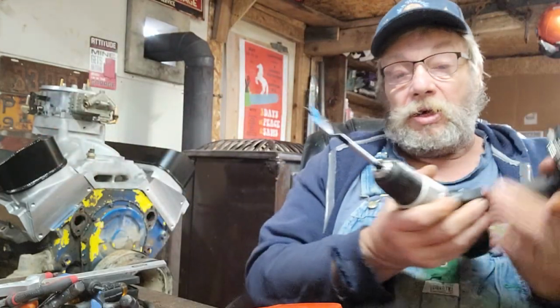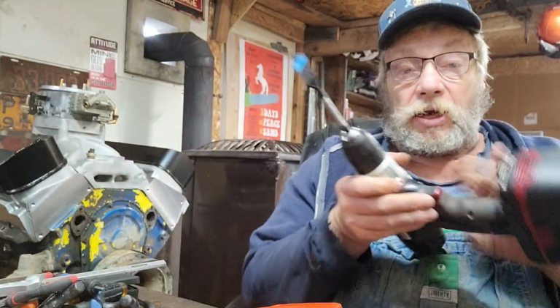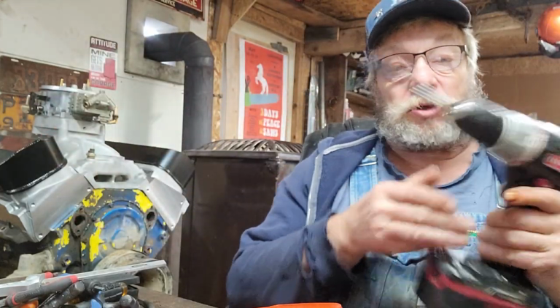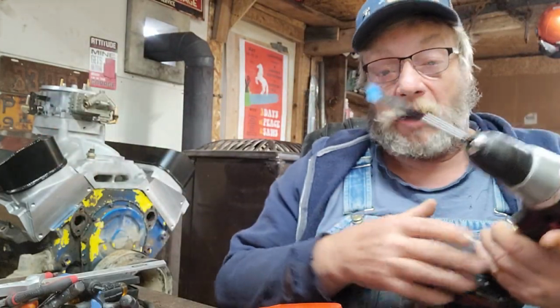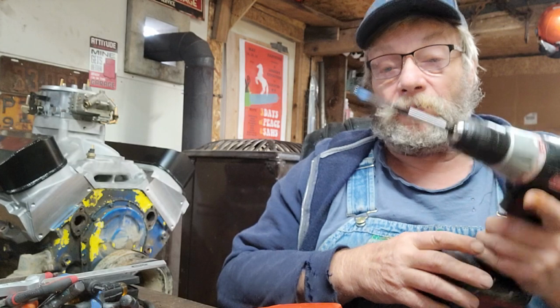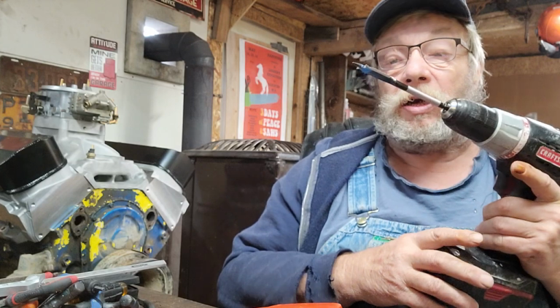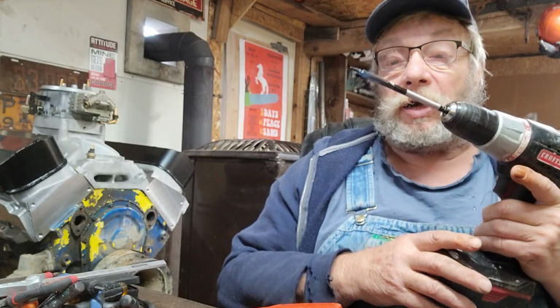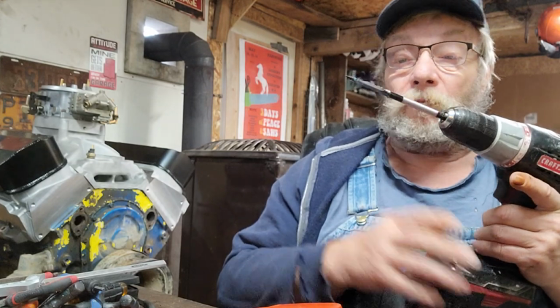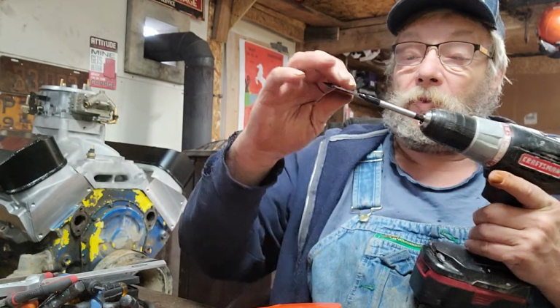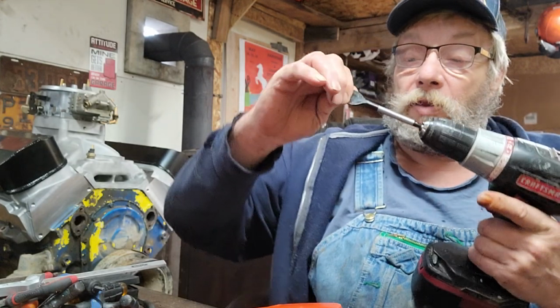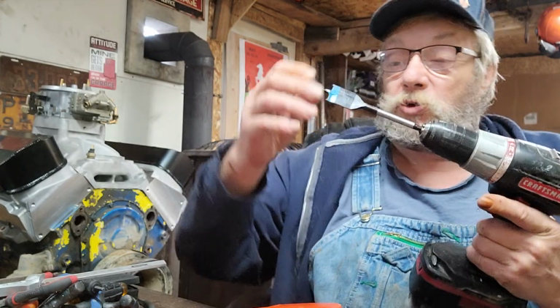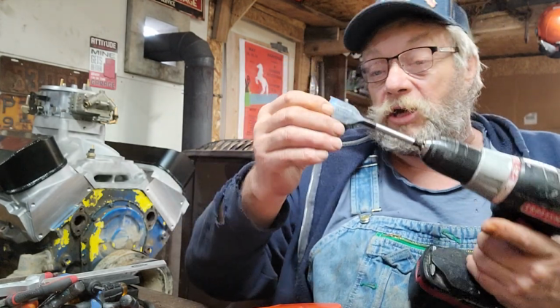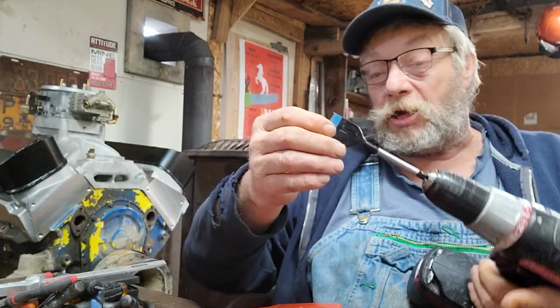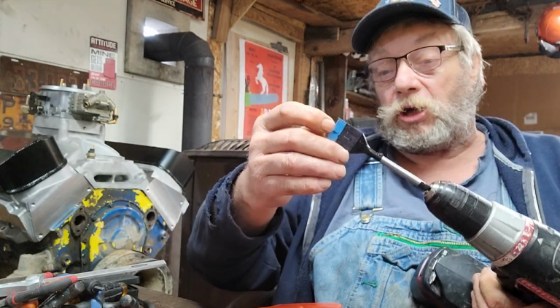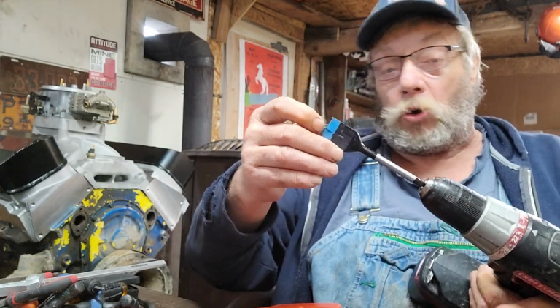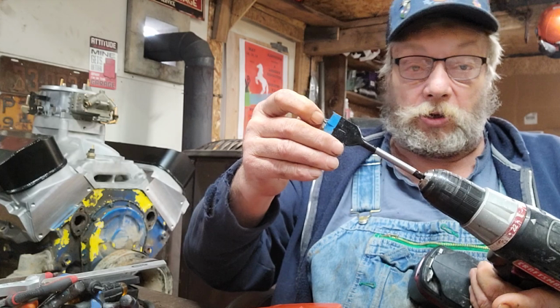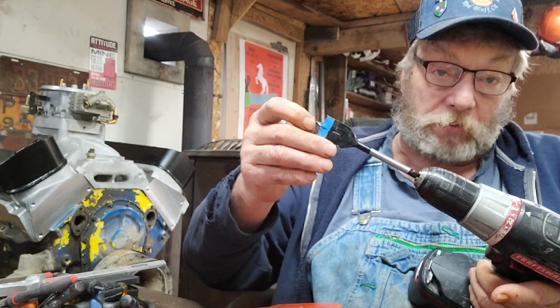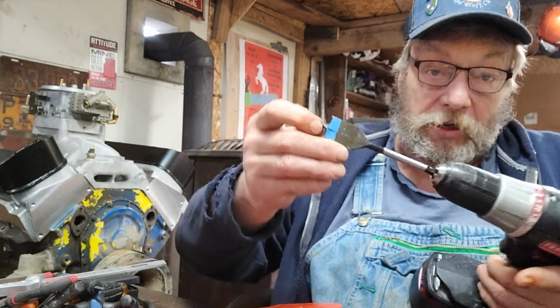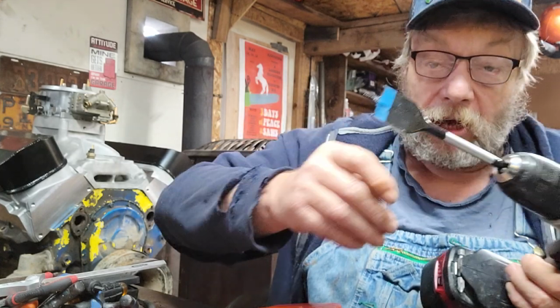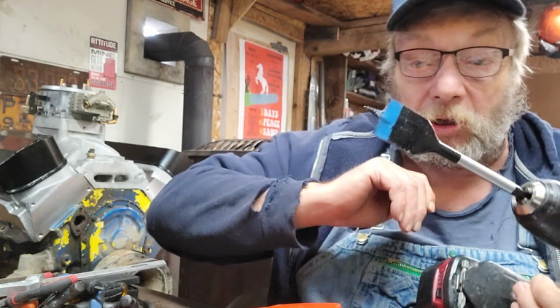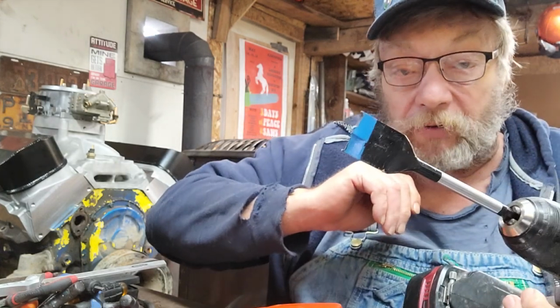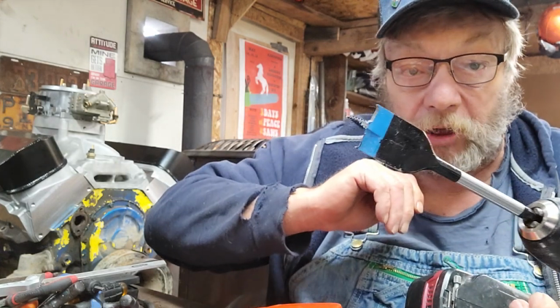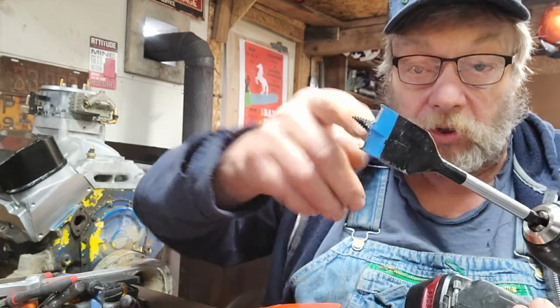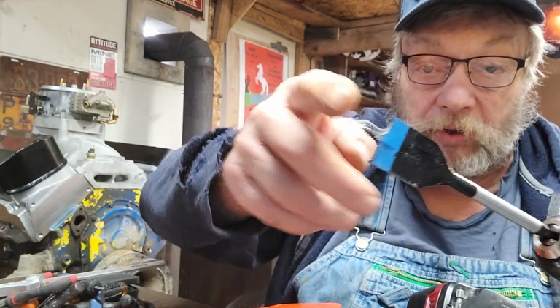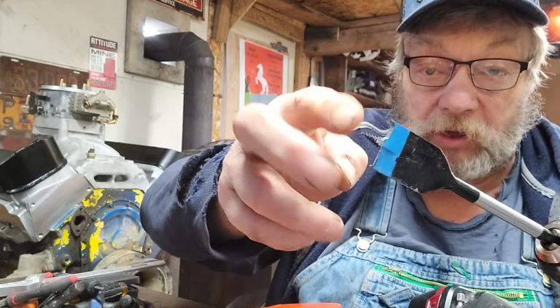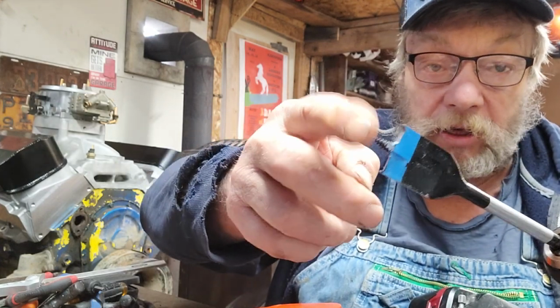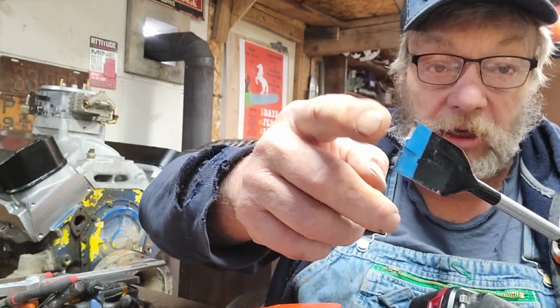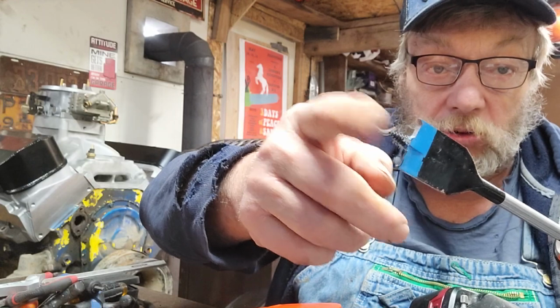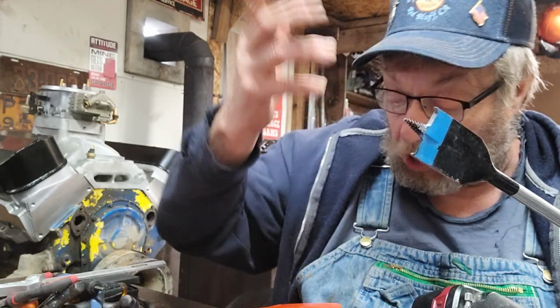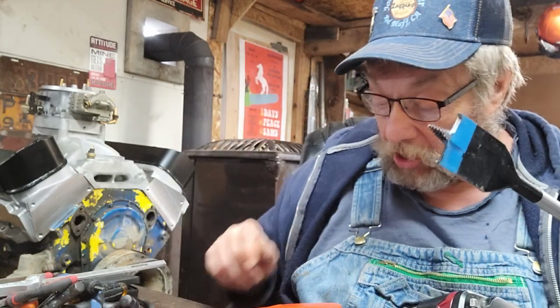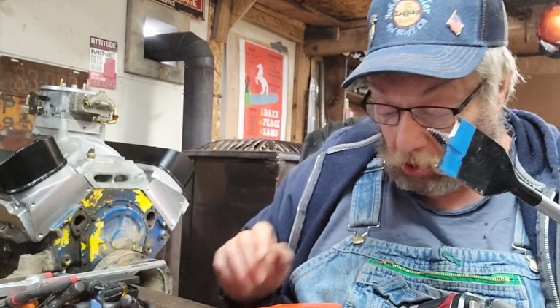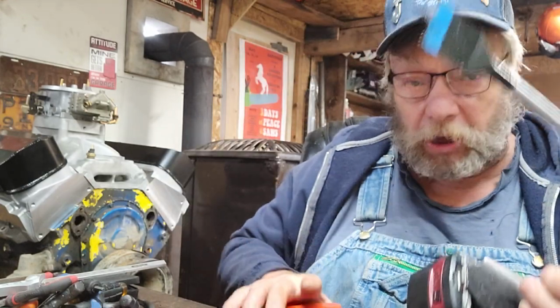You take a one-inch spade bit. Now the first ones I did I used an old one — bad idea. I'm going to try this one here, which has got a little screw to help me start straight.